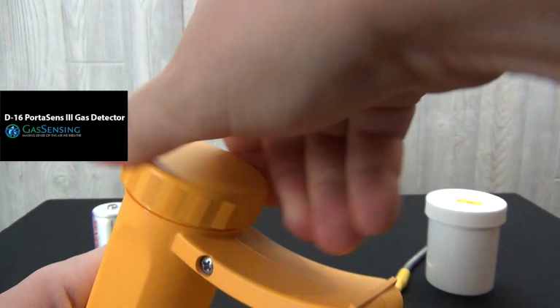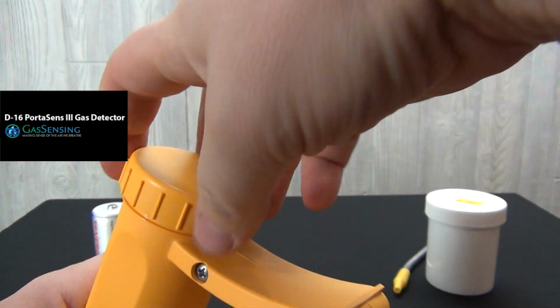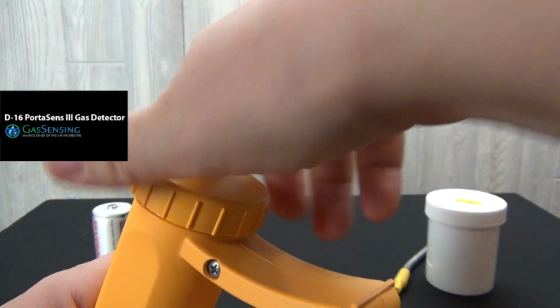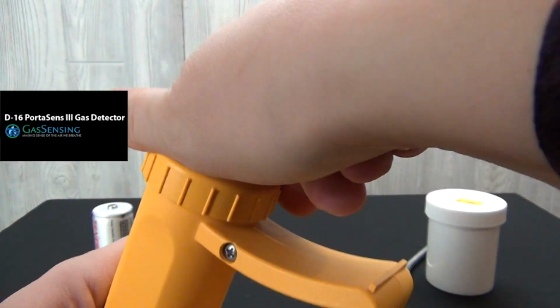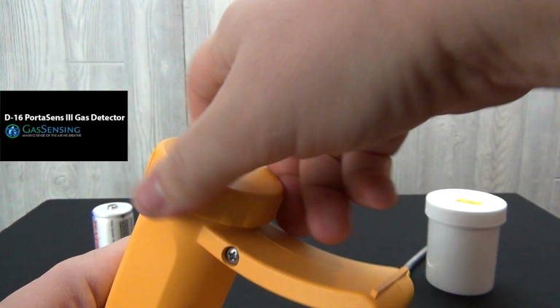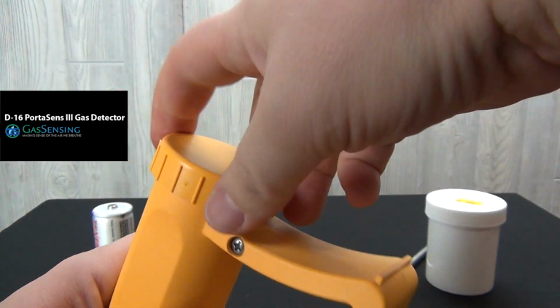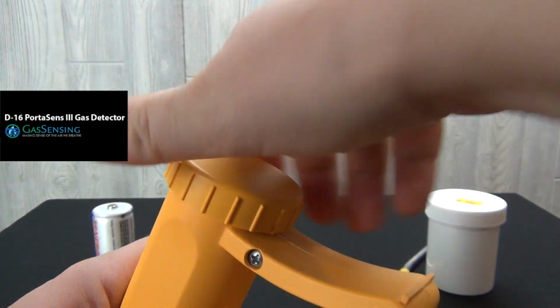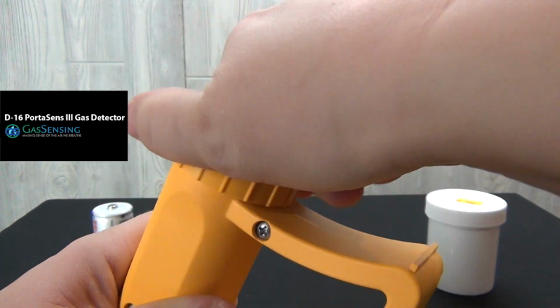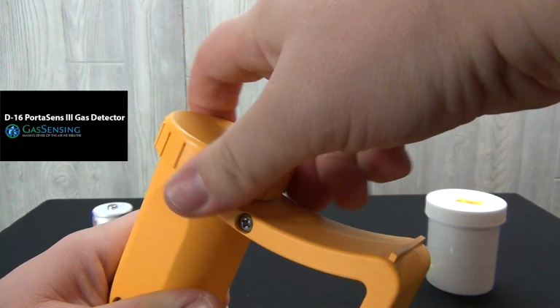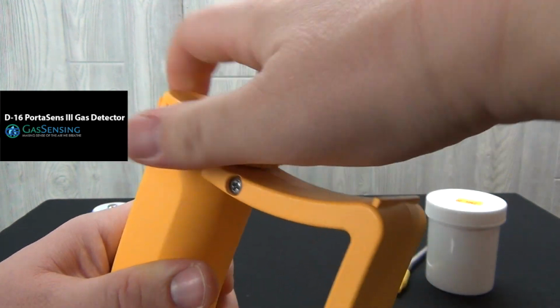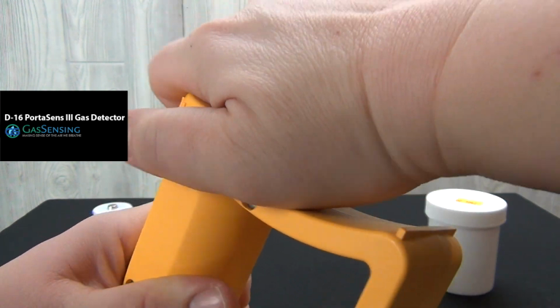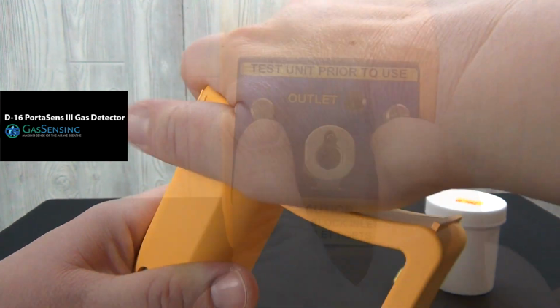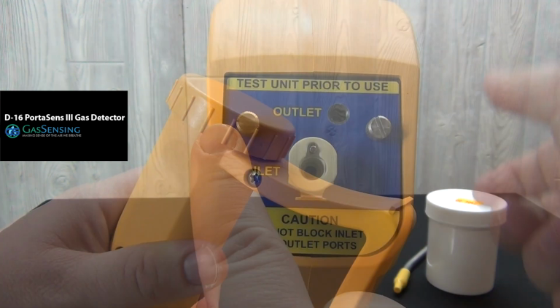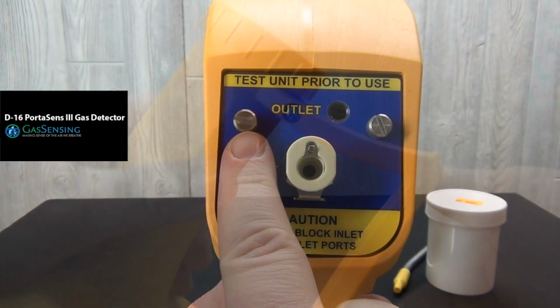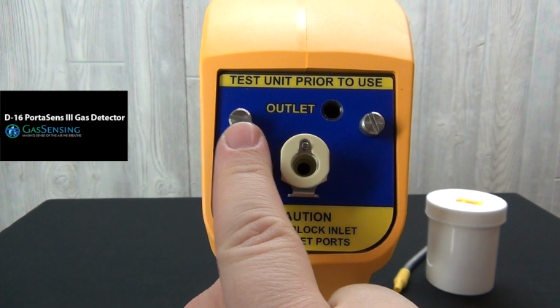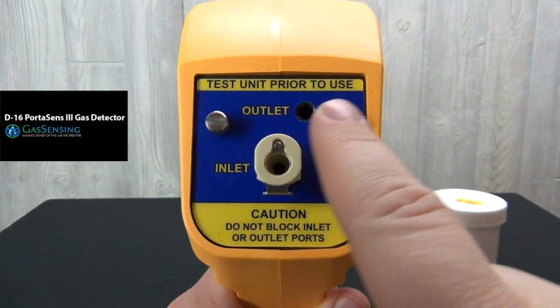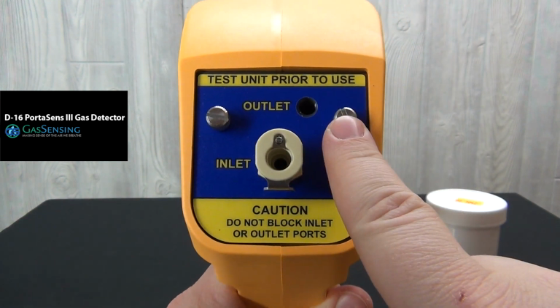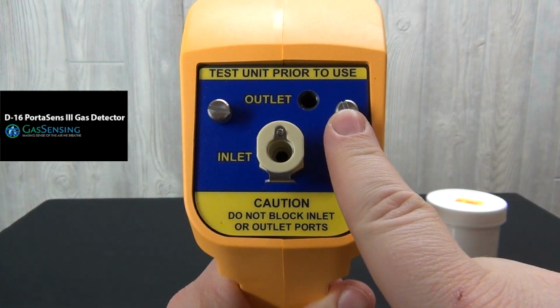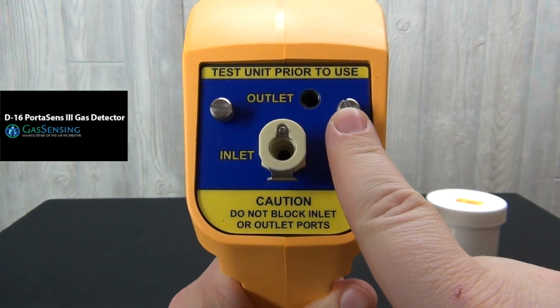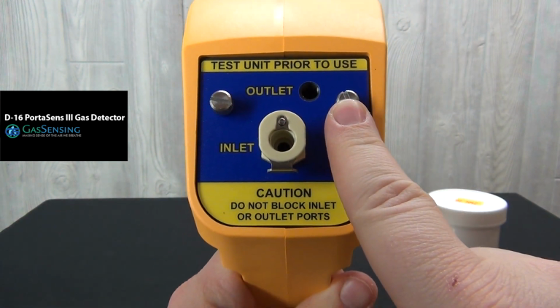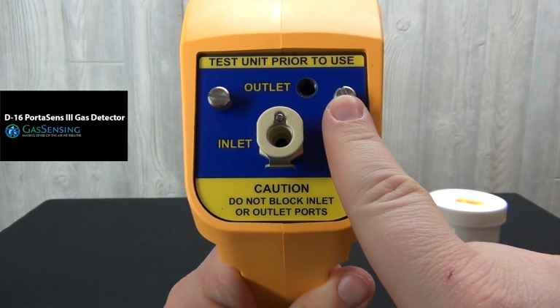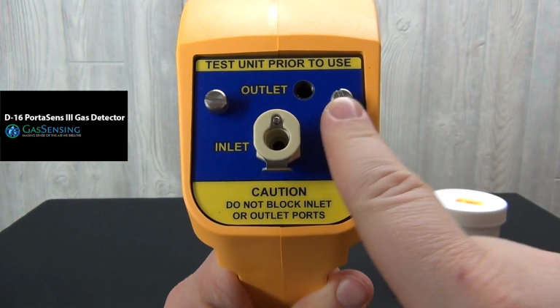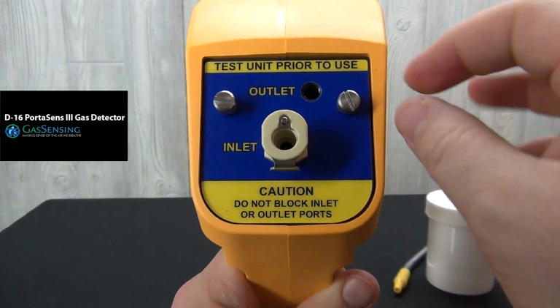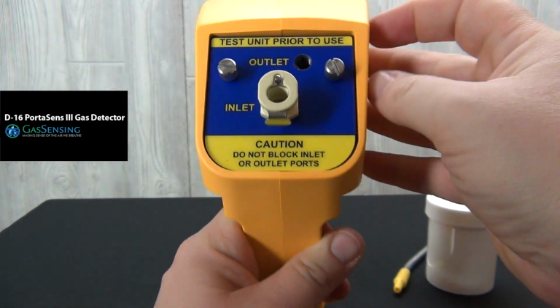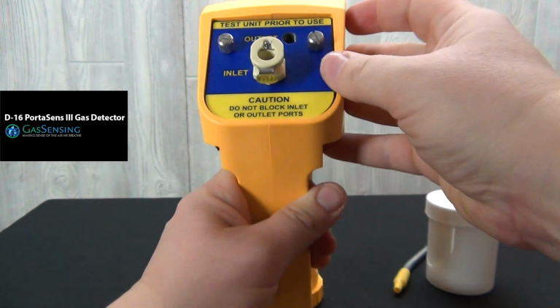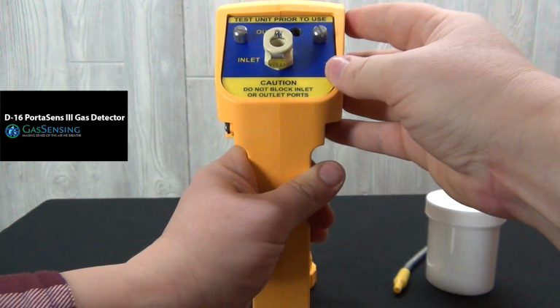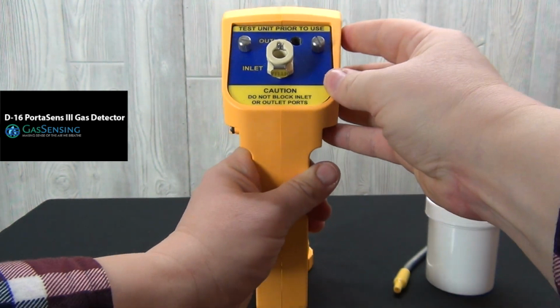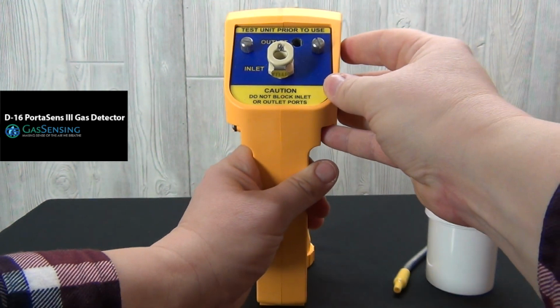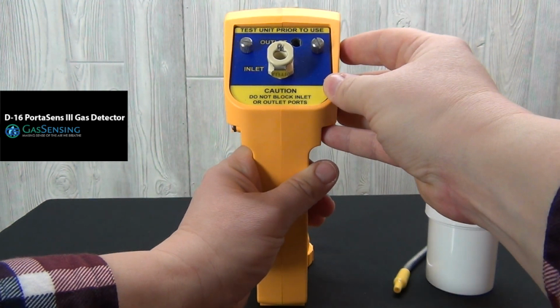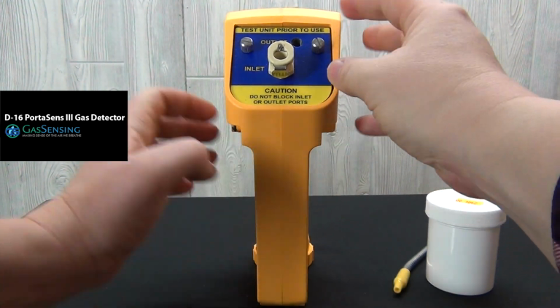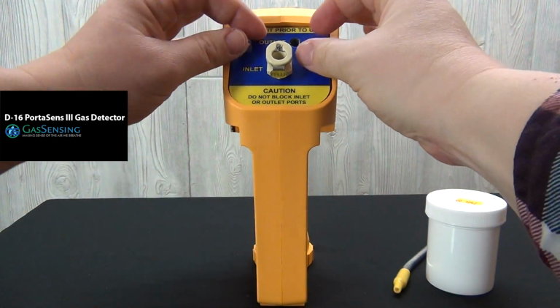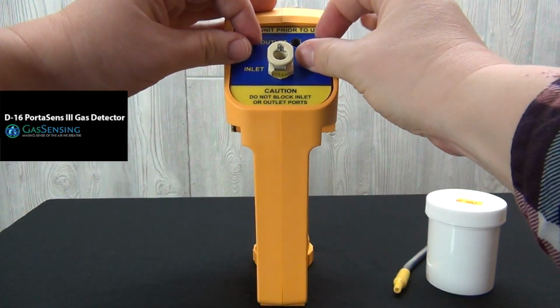The D16 is now ready to receive its sensor. Two screws on the inlet outlet cover need to be loosened in order to access the sensor port beneath it.